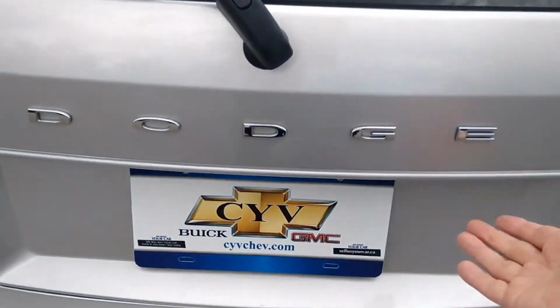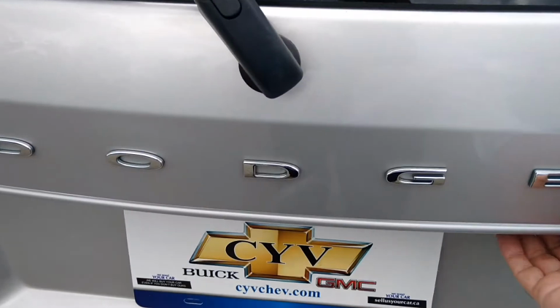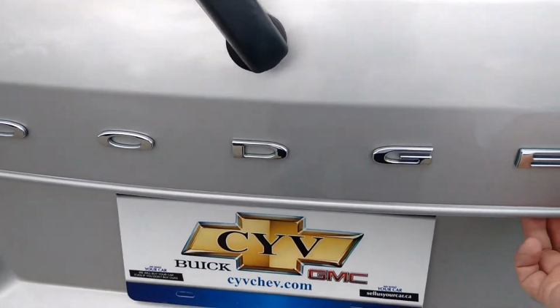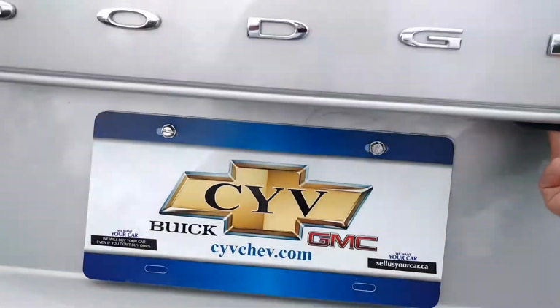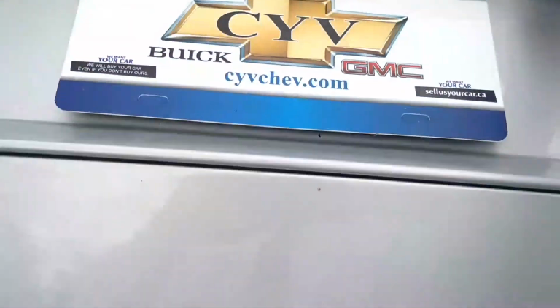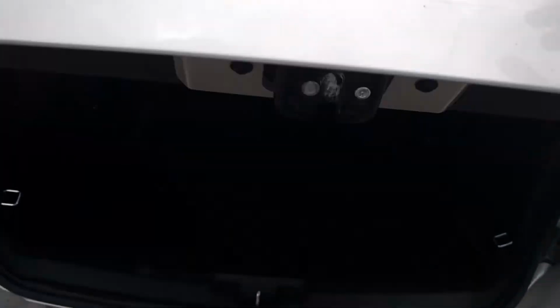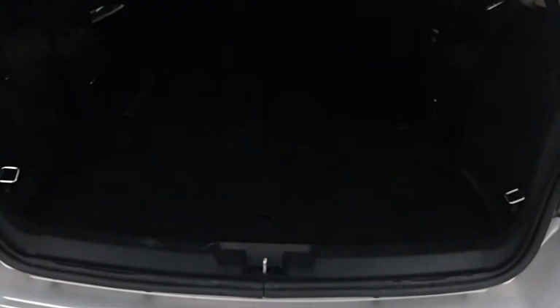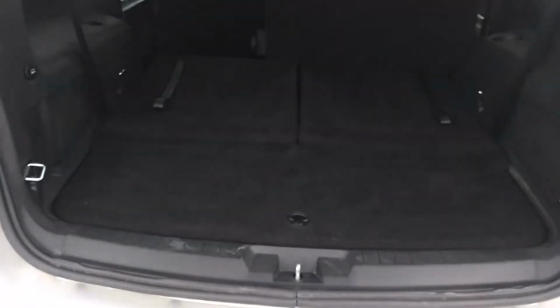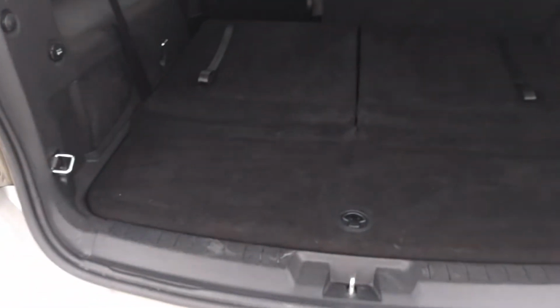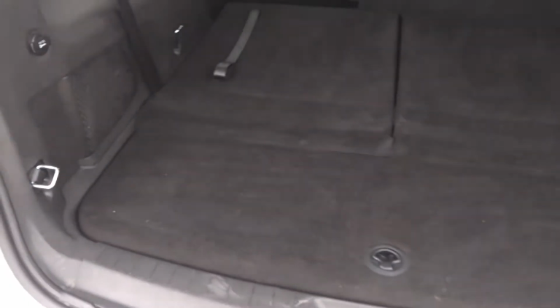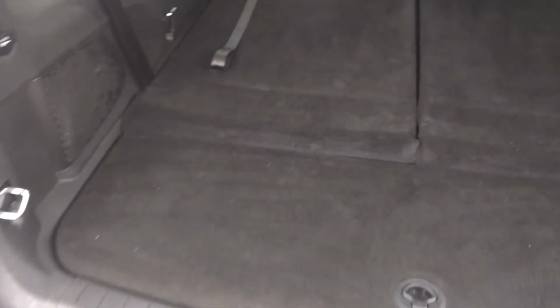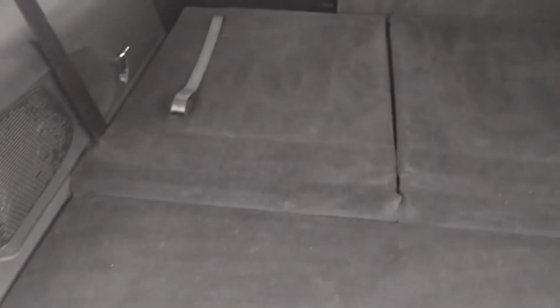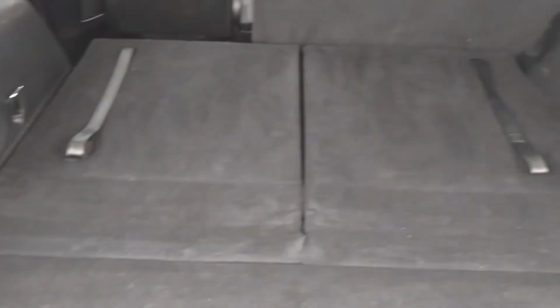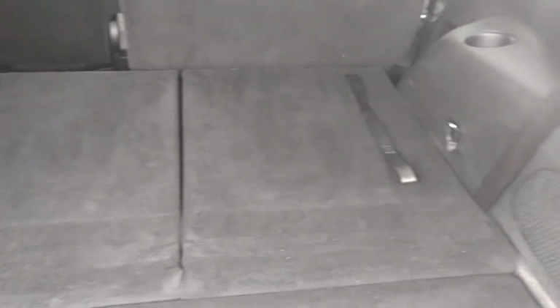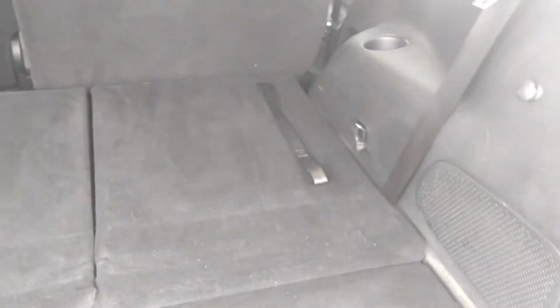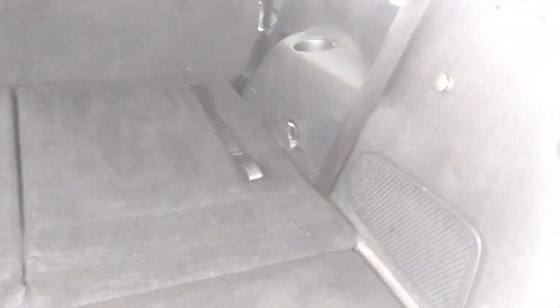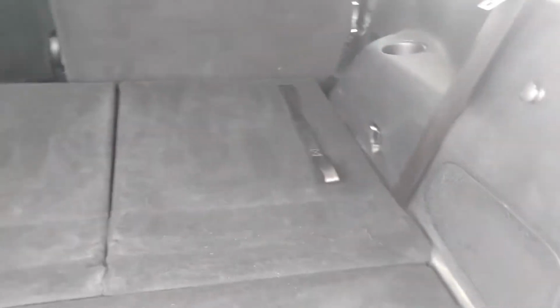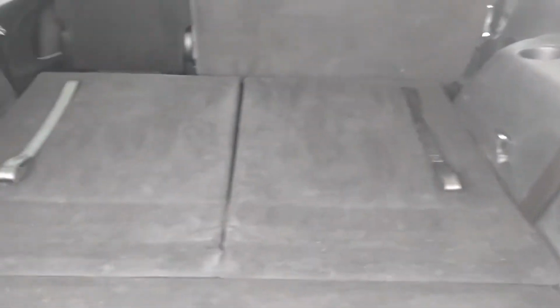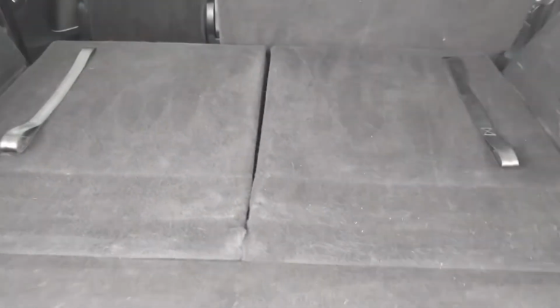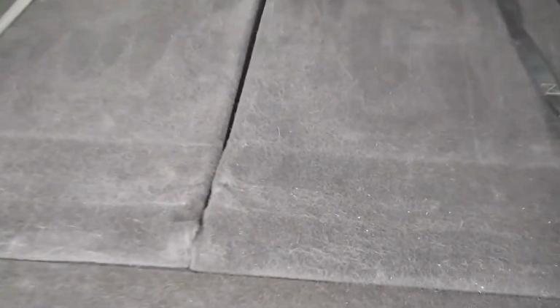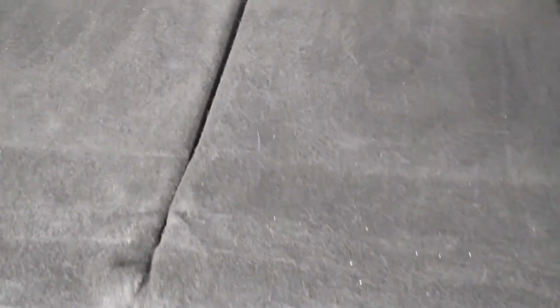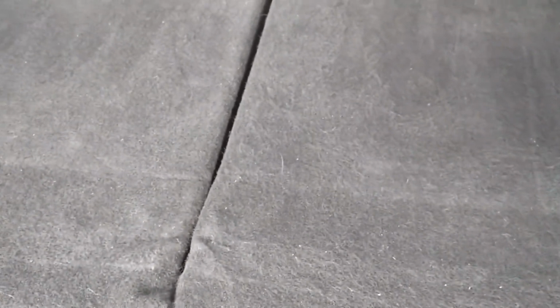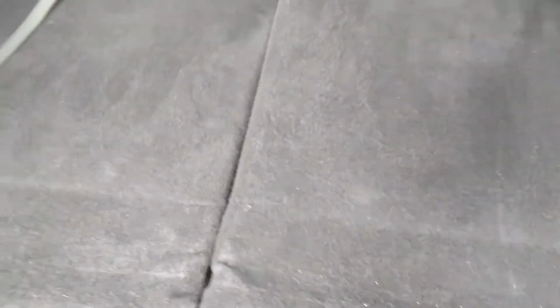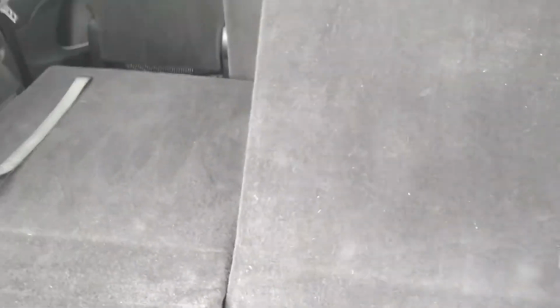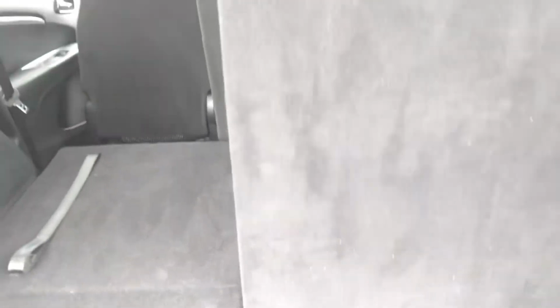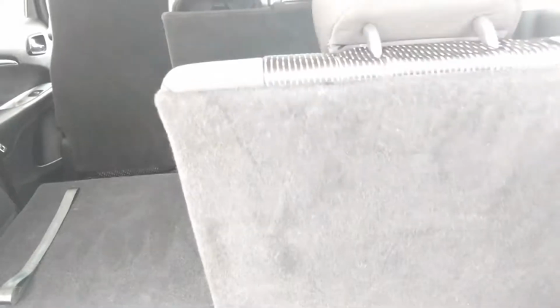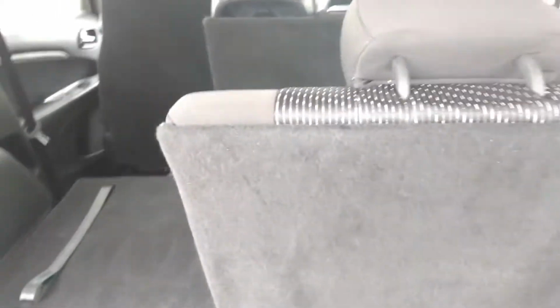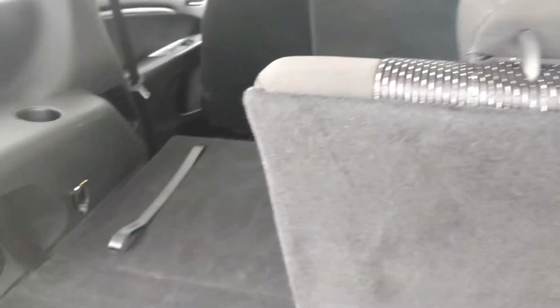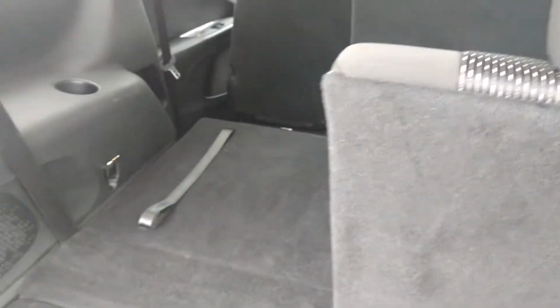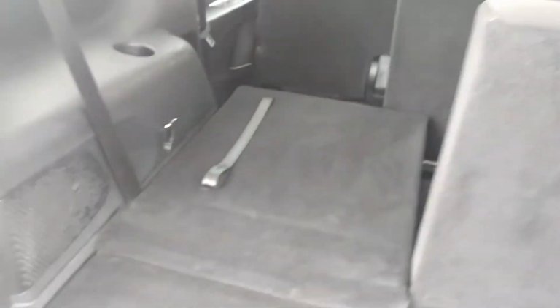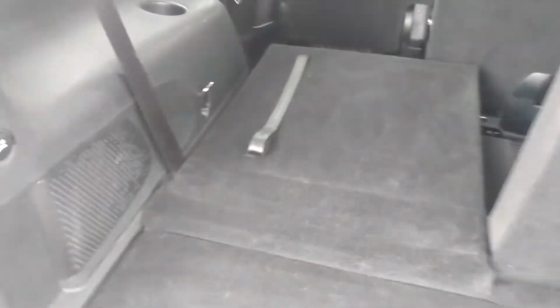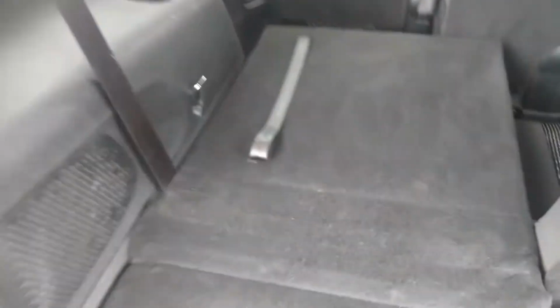I'm going to look in the back. All kinds of storage space in the back. But if you do need room for more passengers, this is a seven passenger vehicle. The back seats do fold up.